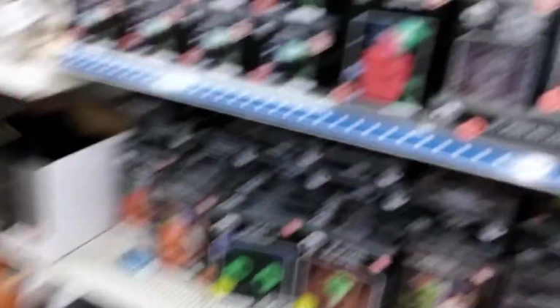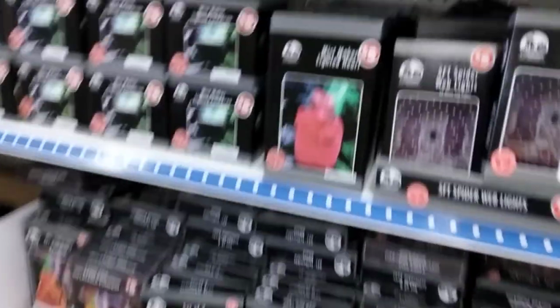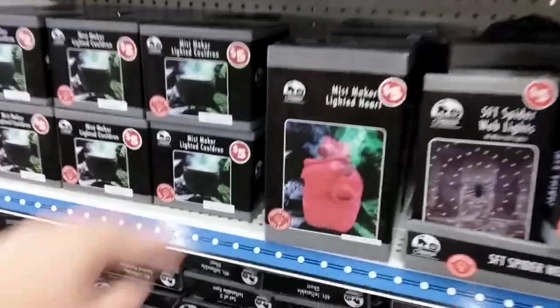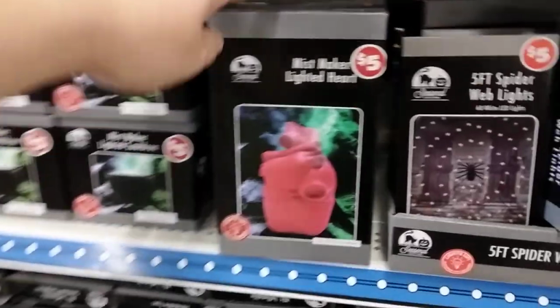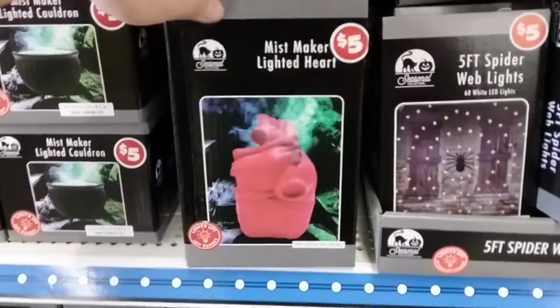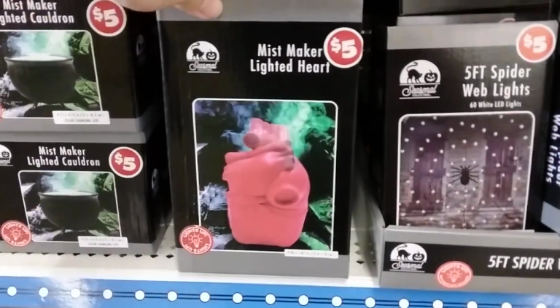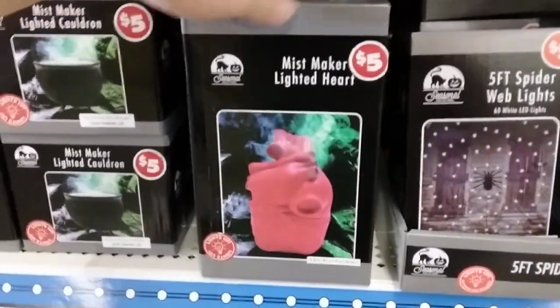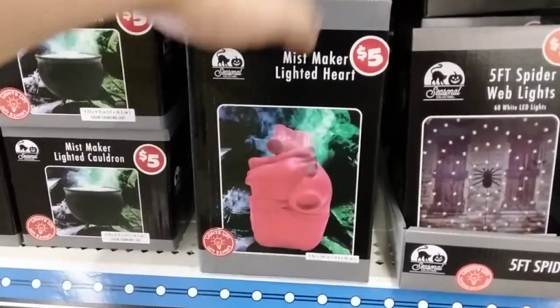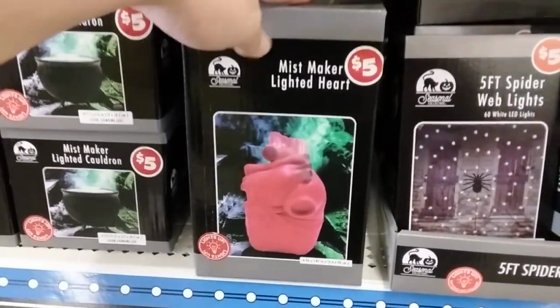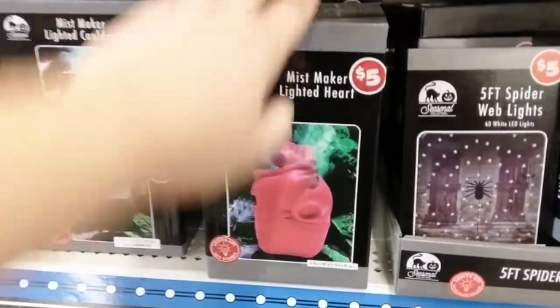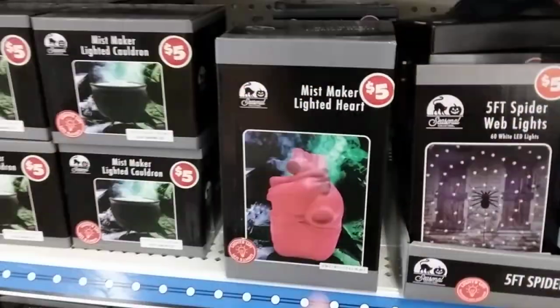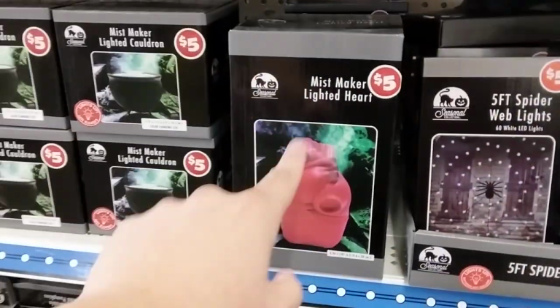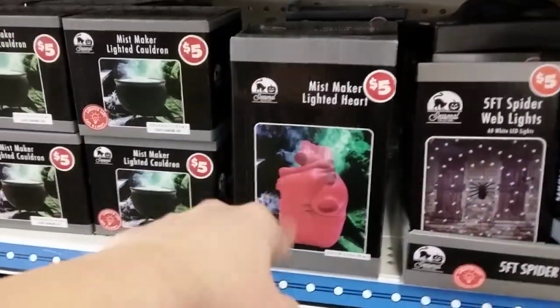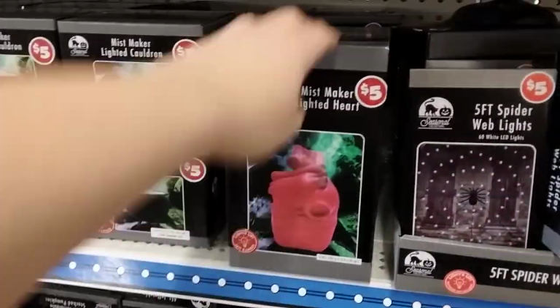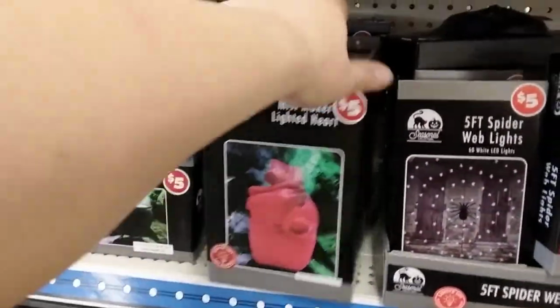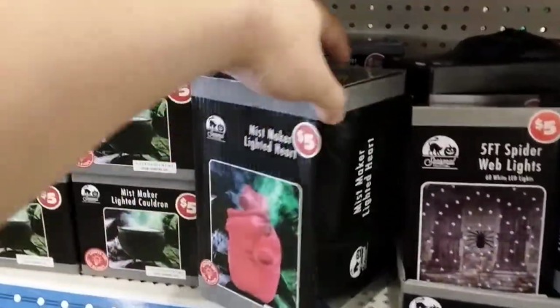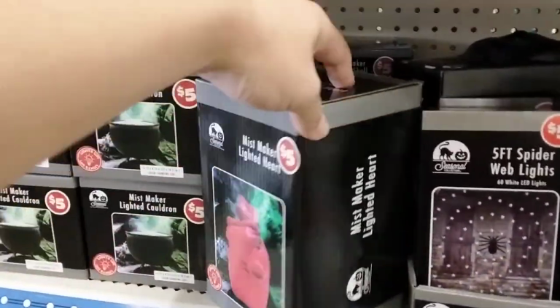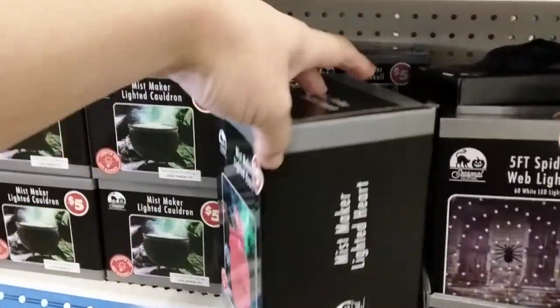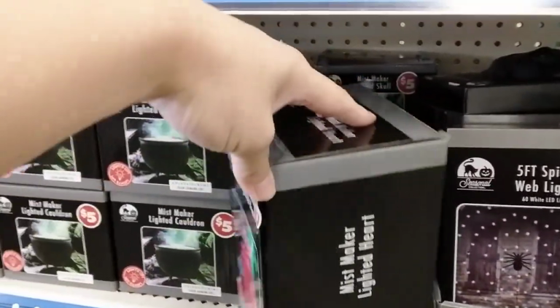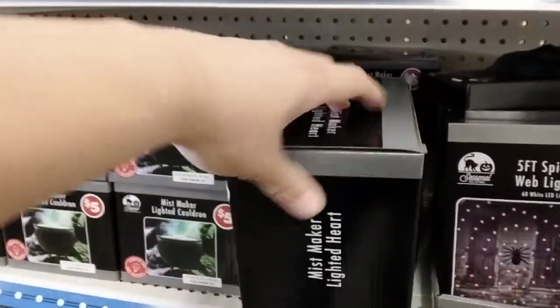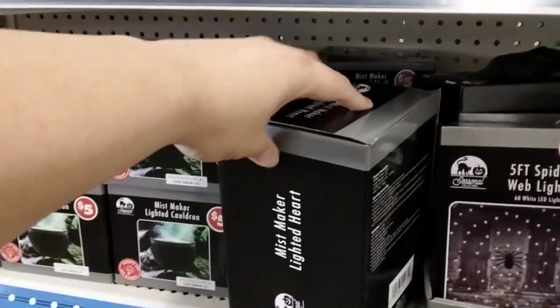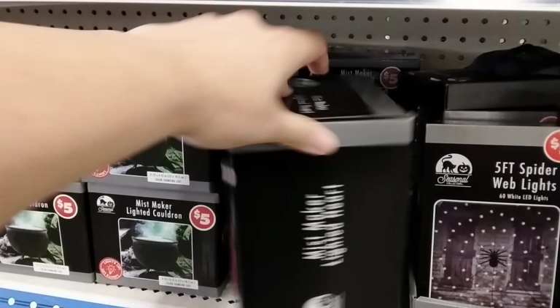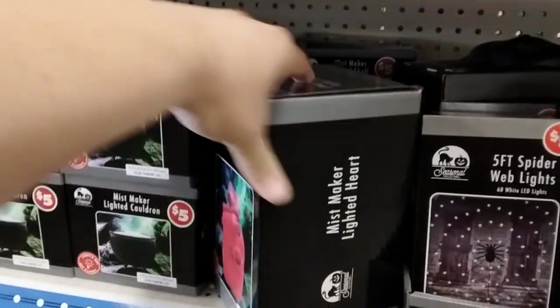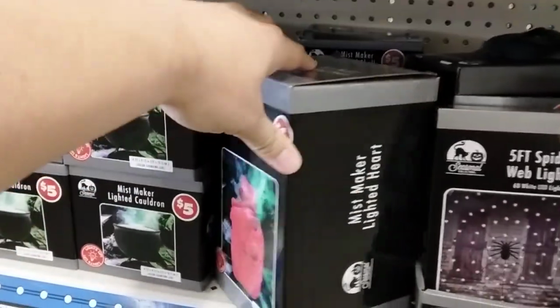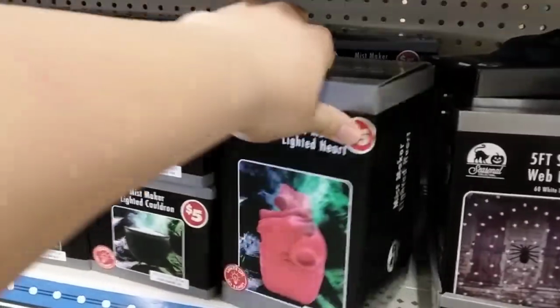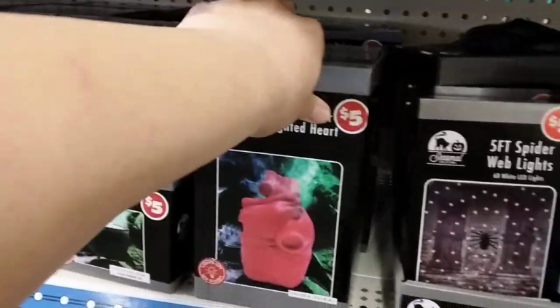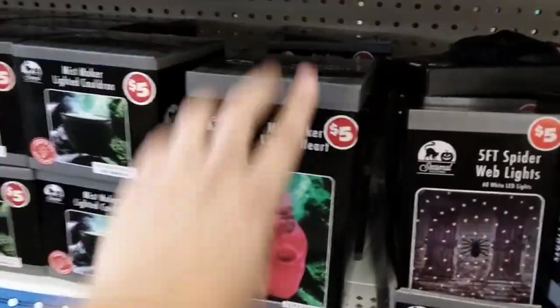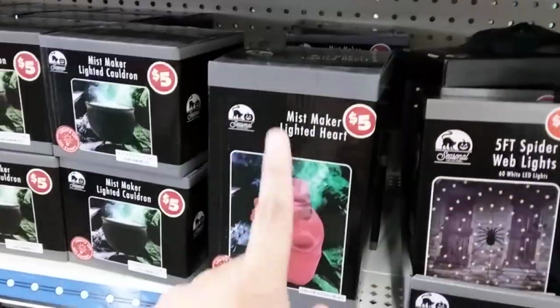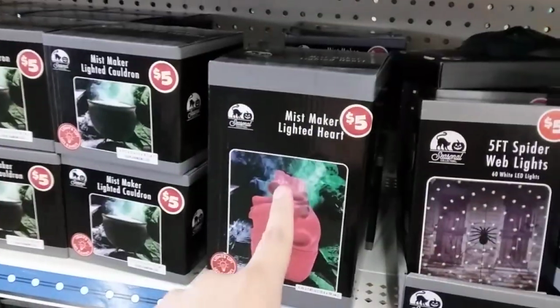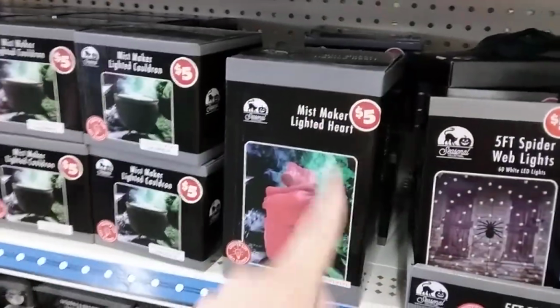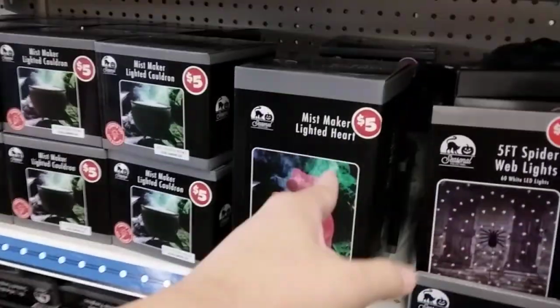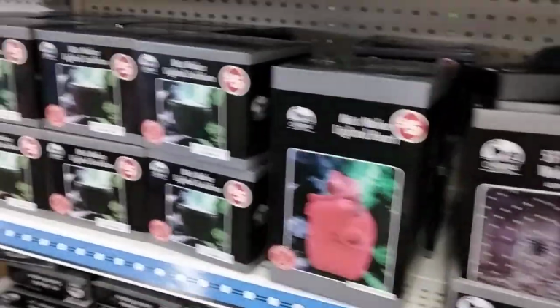Oh, this is what I'm looking for — this heart! Now that is what I'm looking for, I'll probably grab that. Heart maker misting light at heart, which is really nice. Five bucks if you're interested guys — I'm gonna get that one, it's cool.